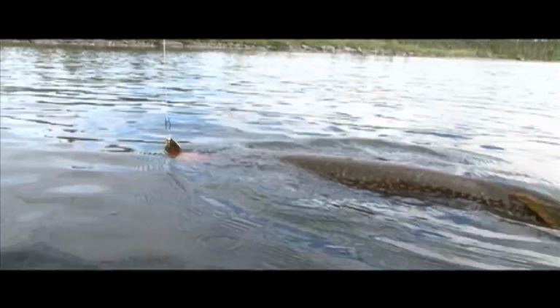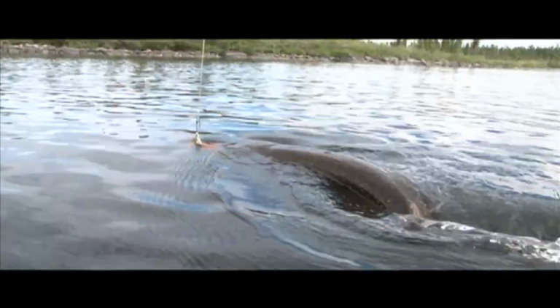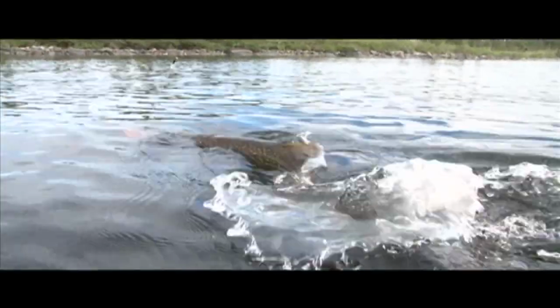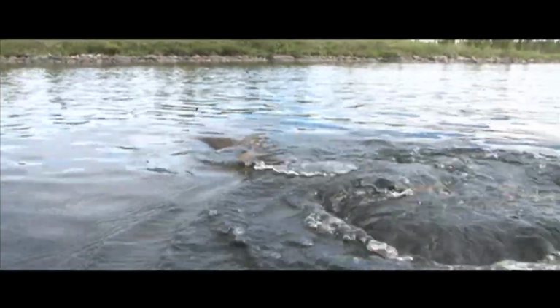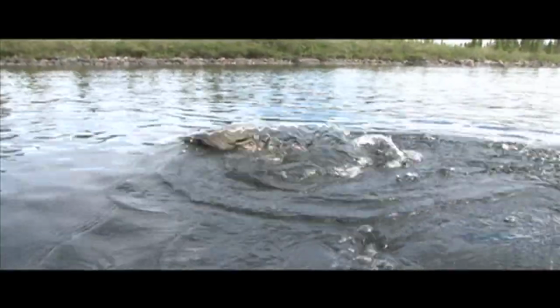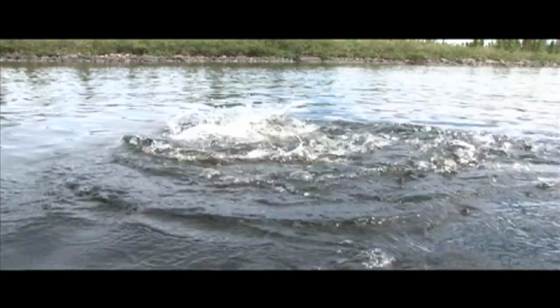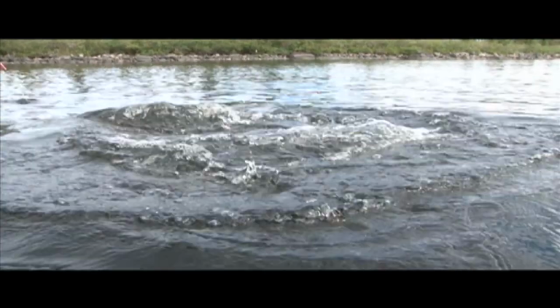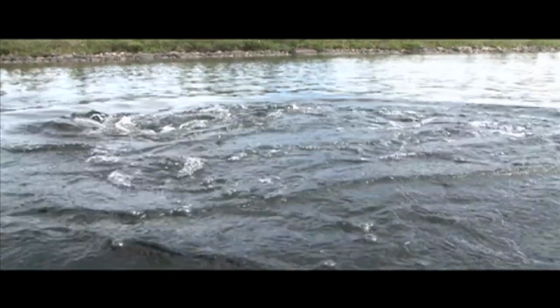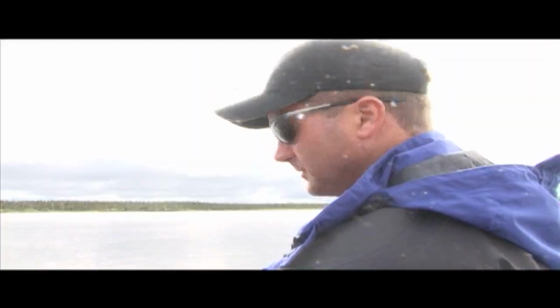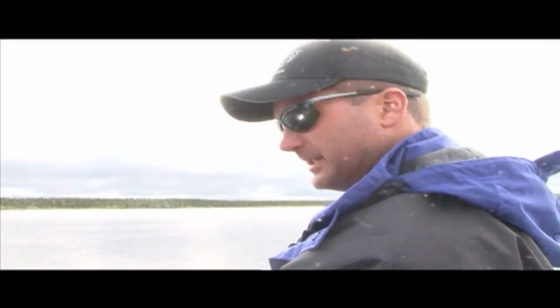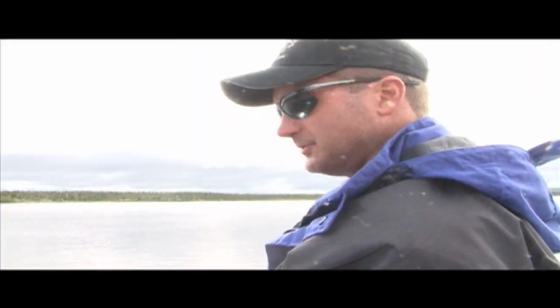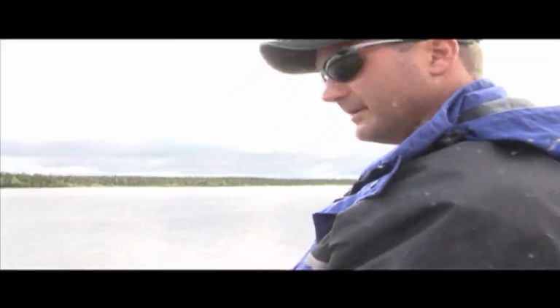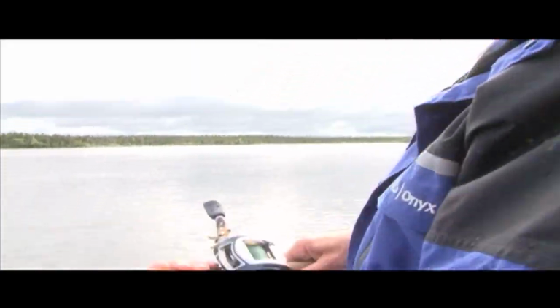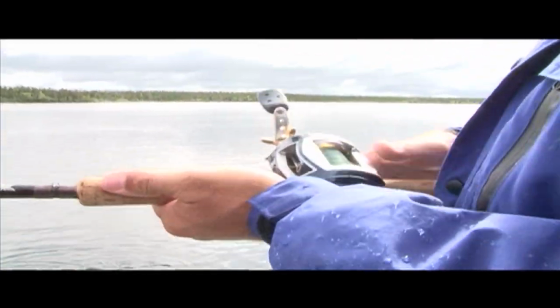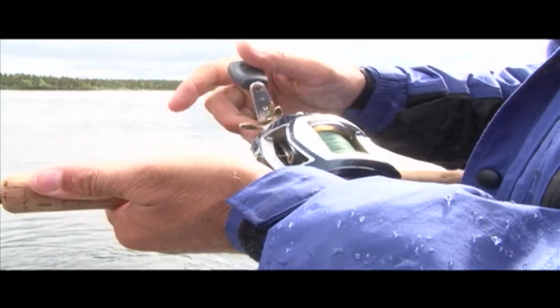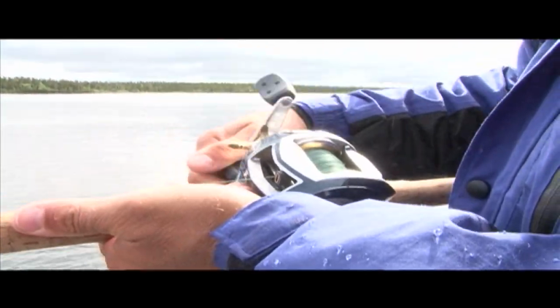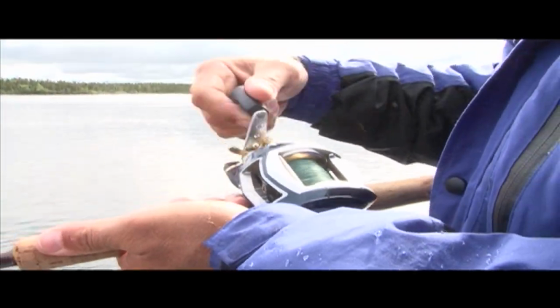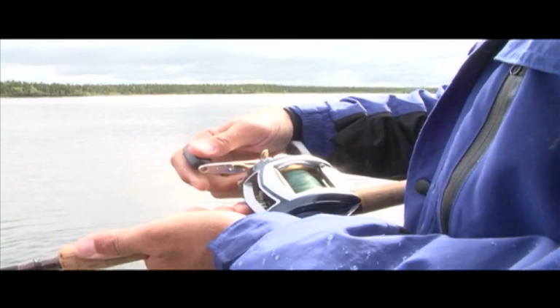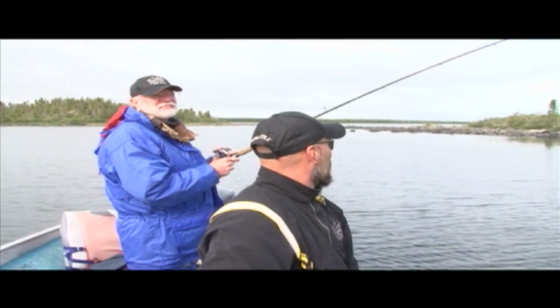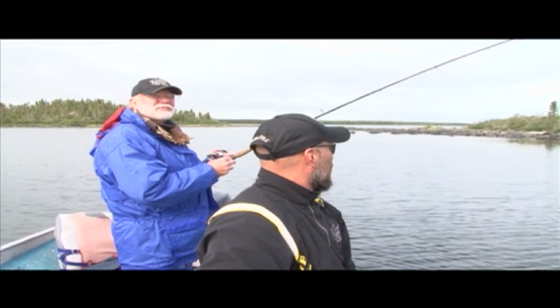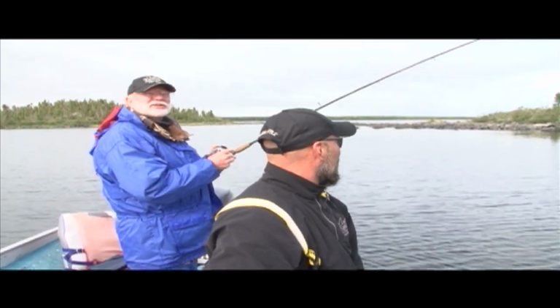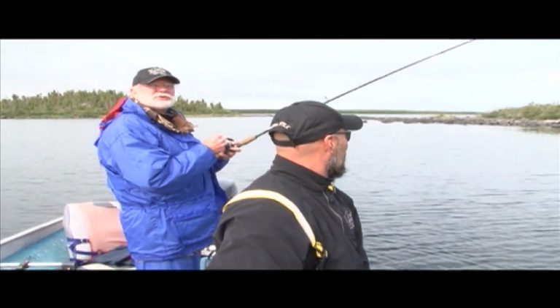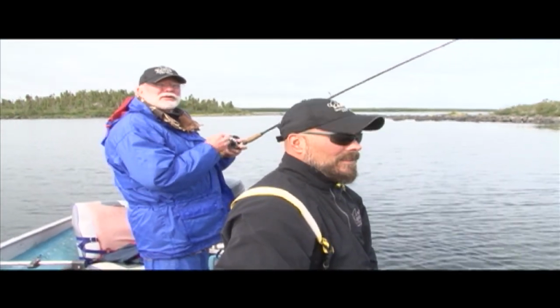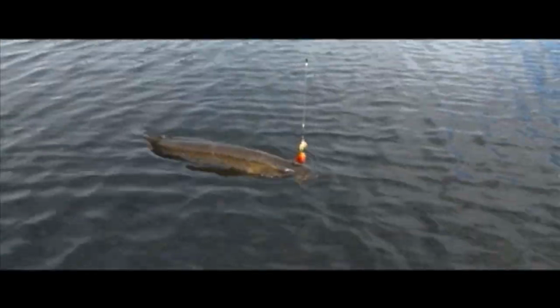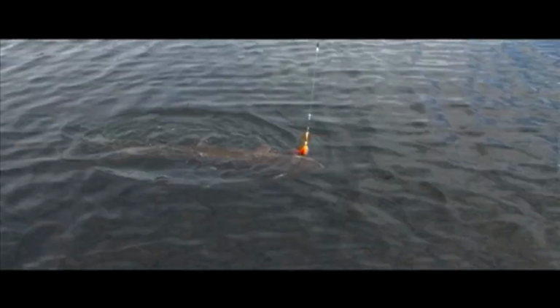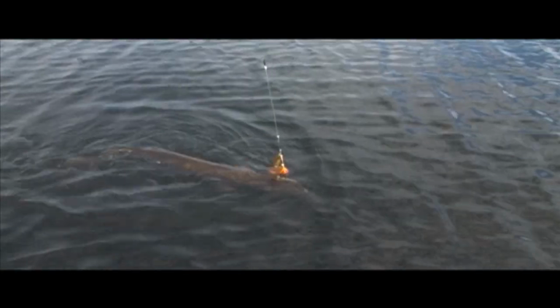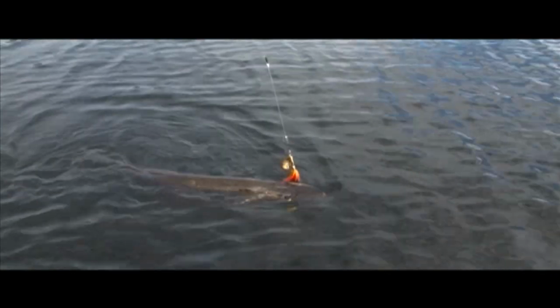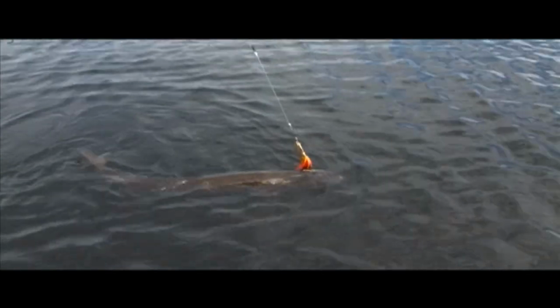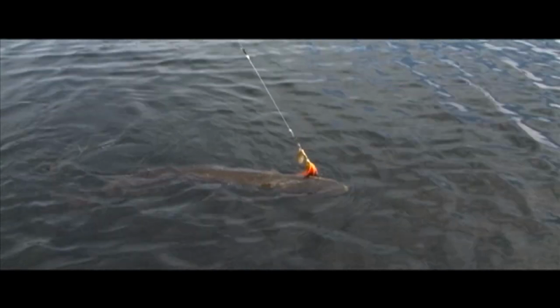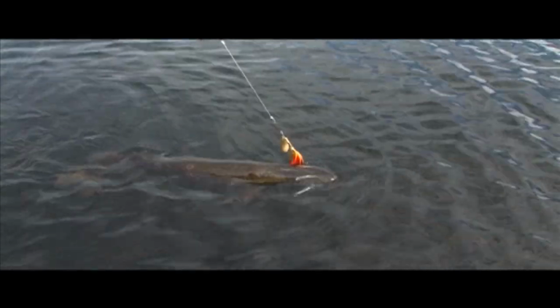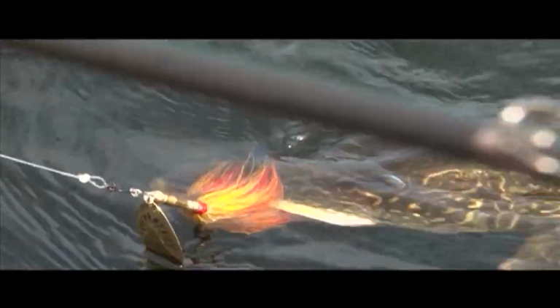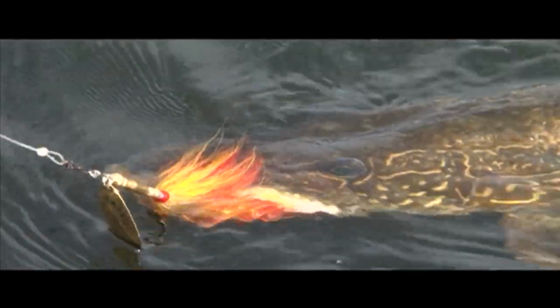You definitely want some quality equipment. You want to make sure your drags are working — that's a smooth drag right there. You let them play it out. This guy's got muscle. That's a nice fish.